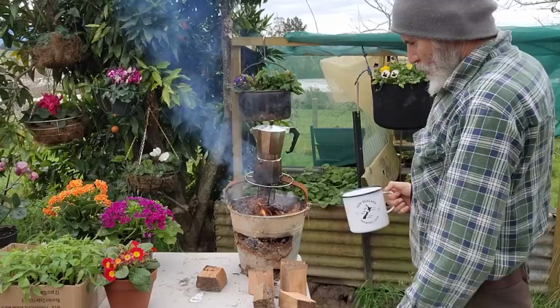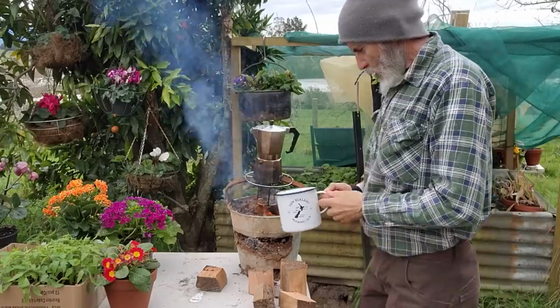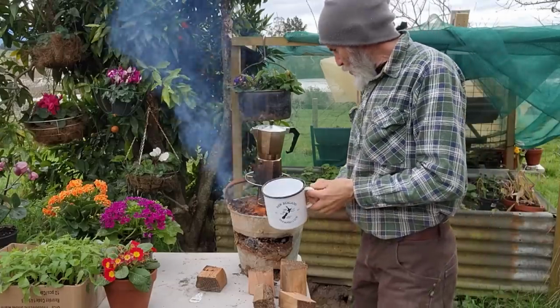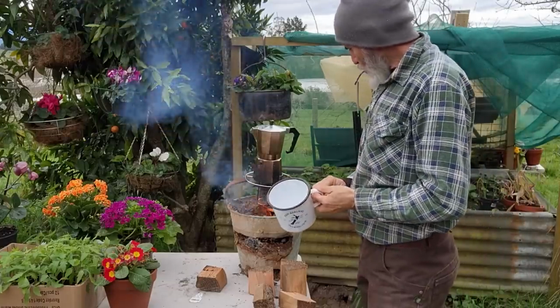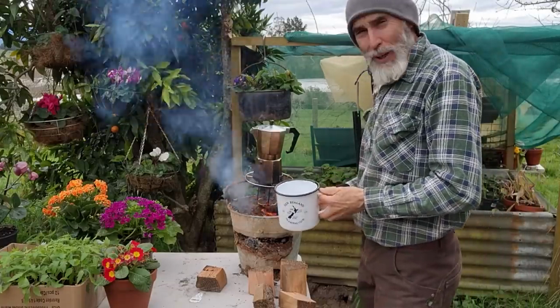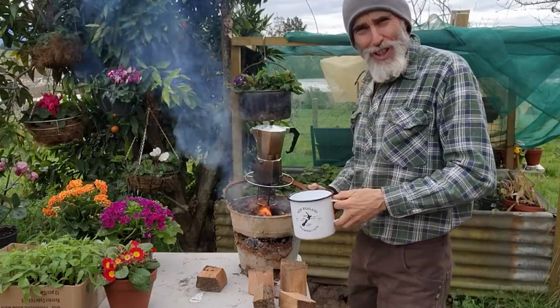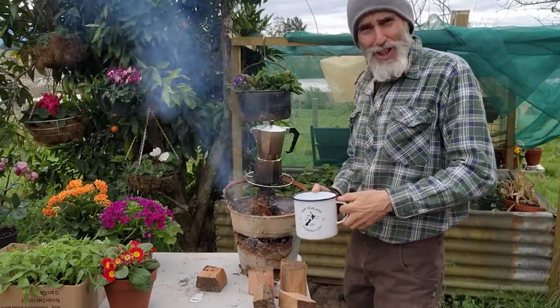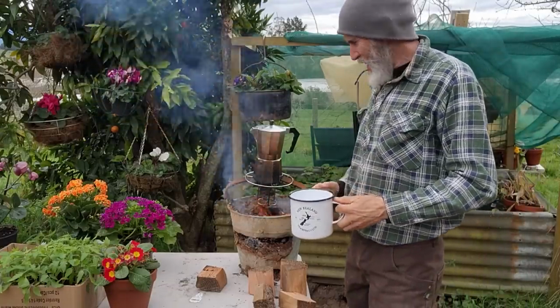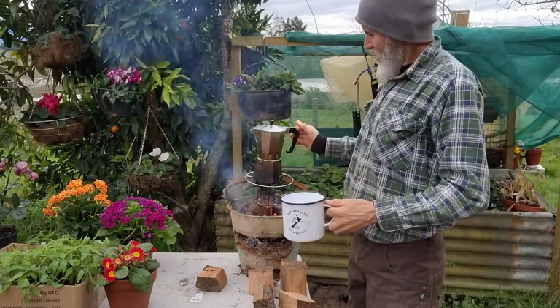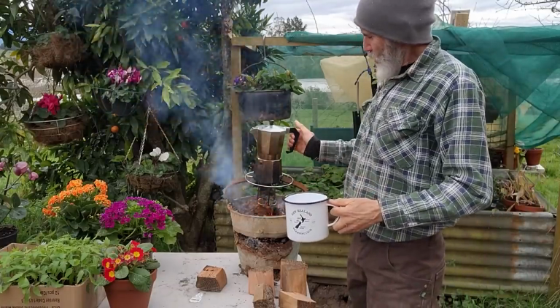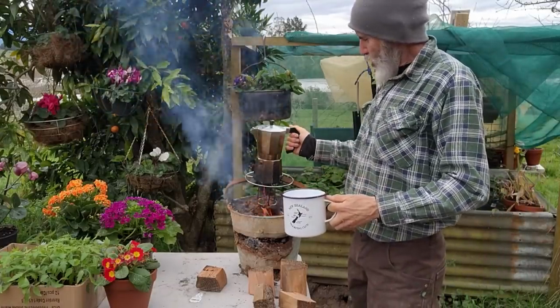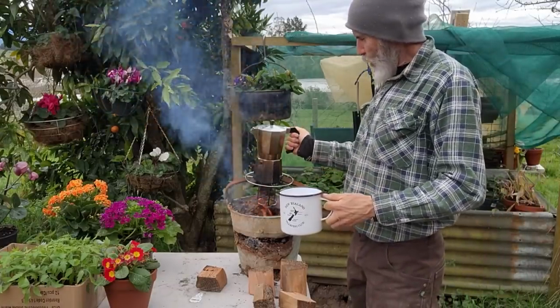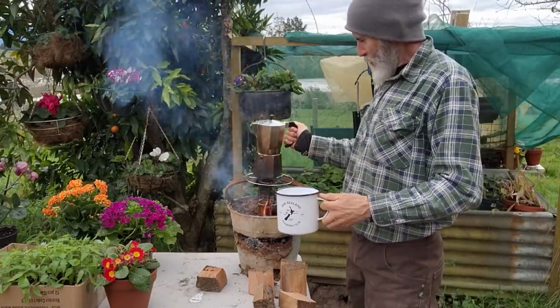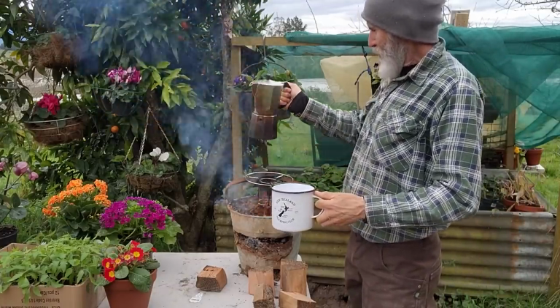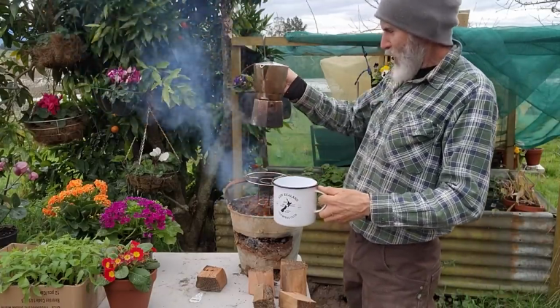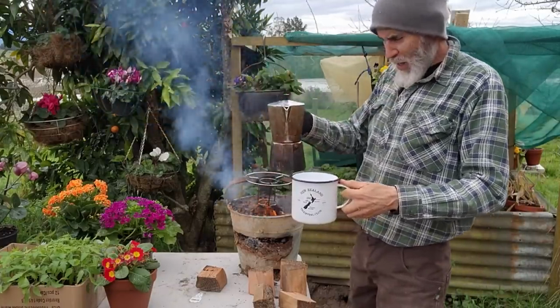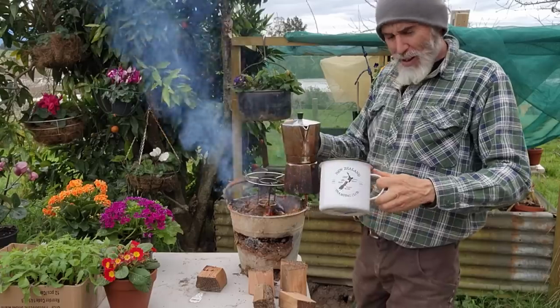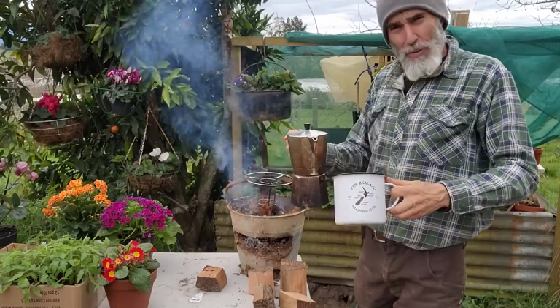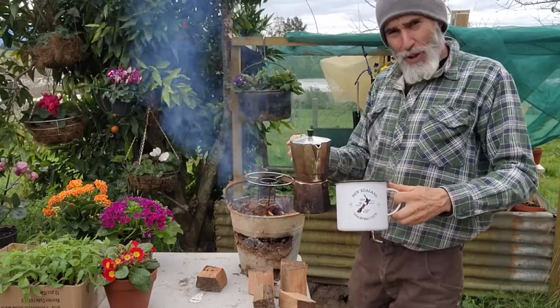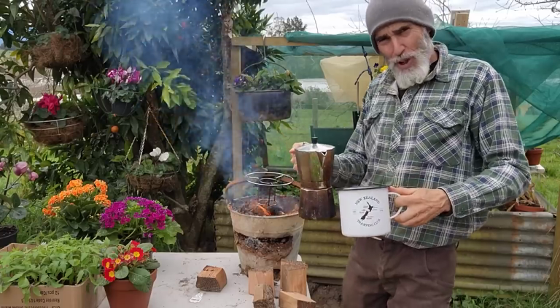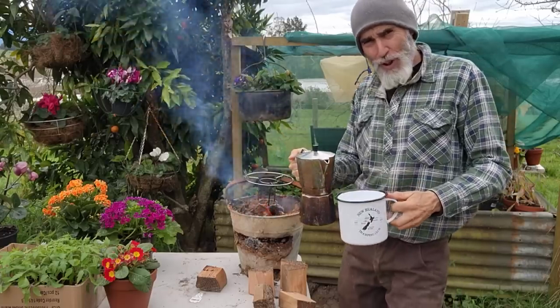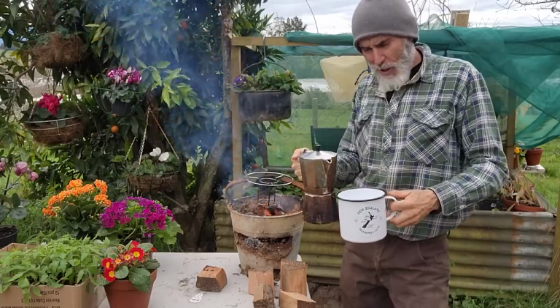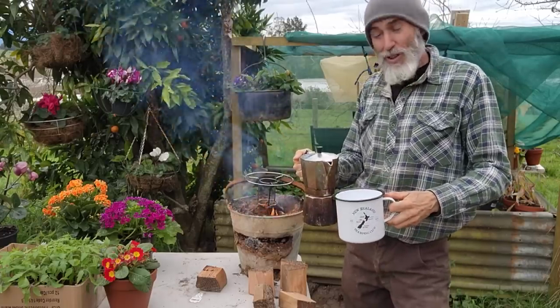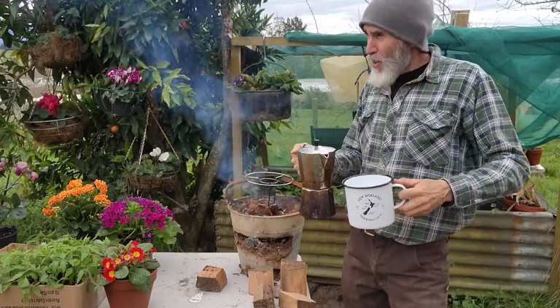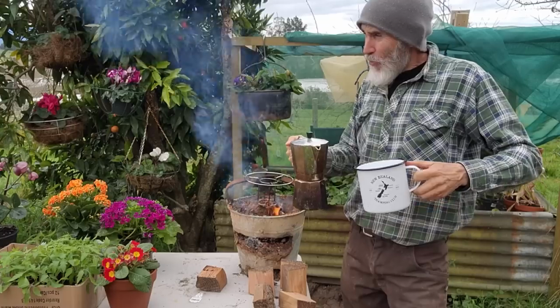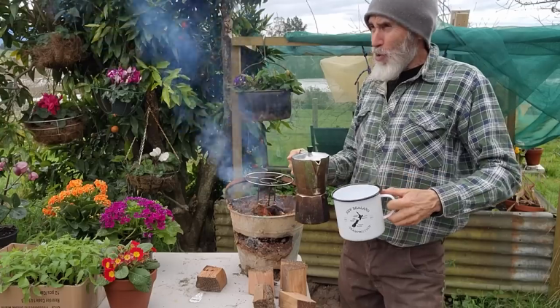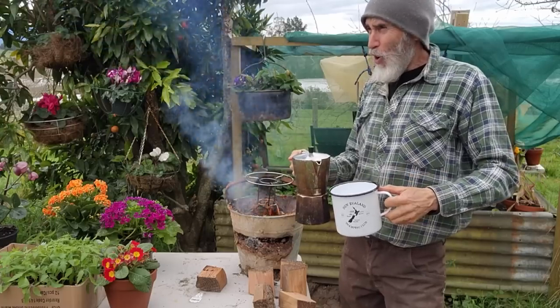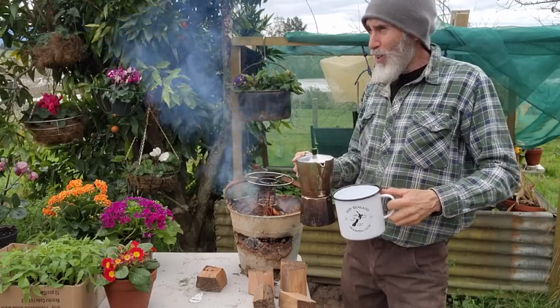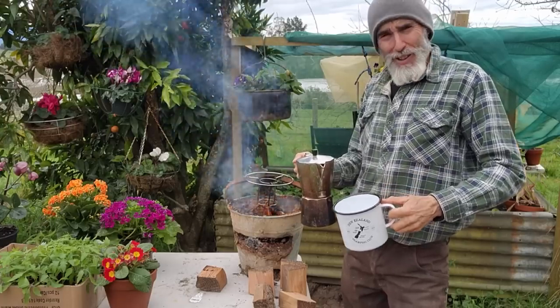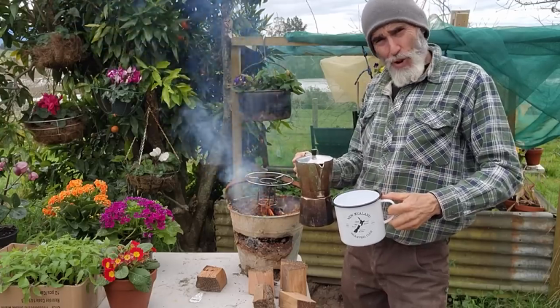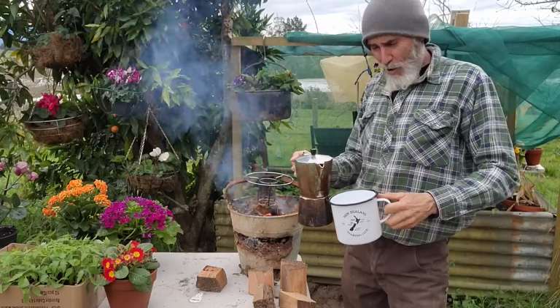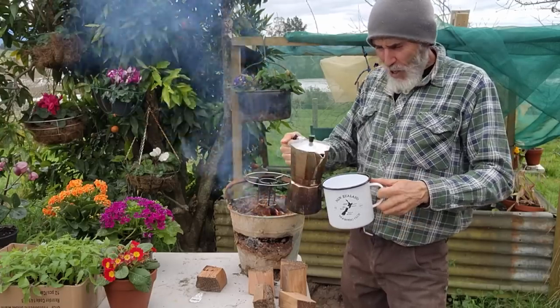My mate Simon just rocked up and said that at a hop-growing place they were measuring the temperature of the ground and it was five percent hotter than it normally is at this time of the year.